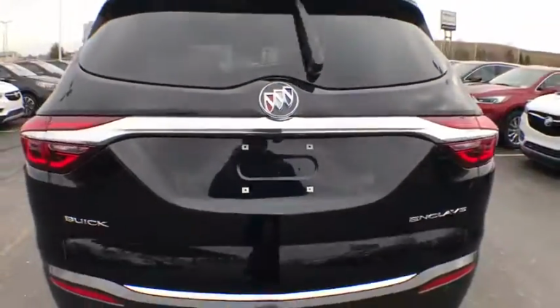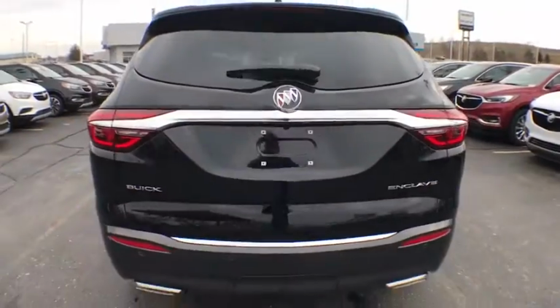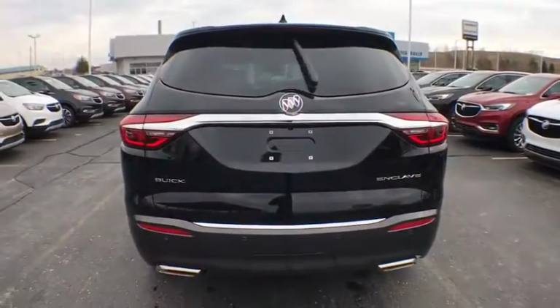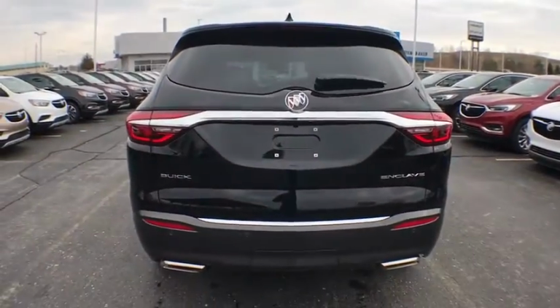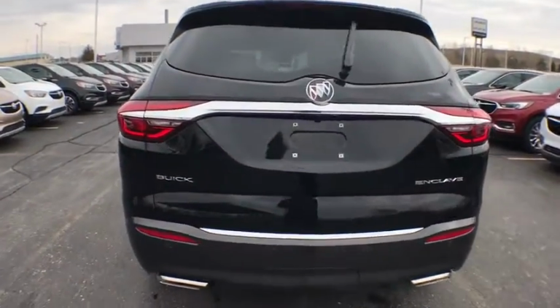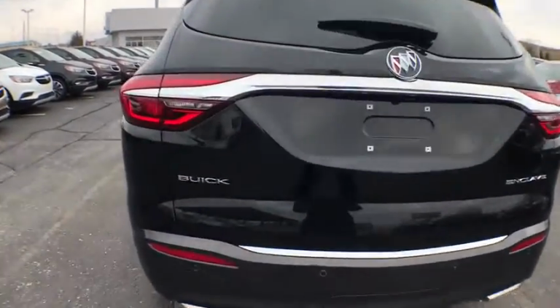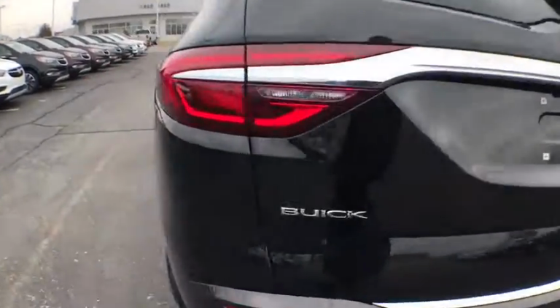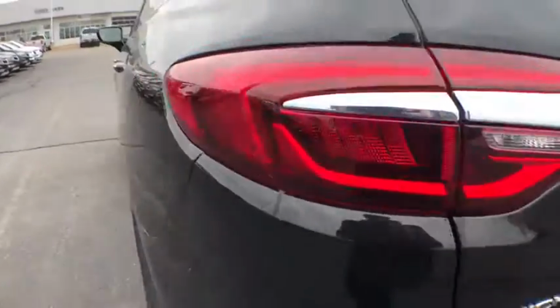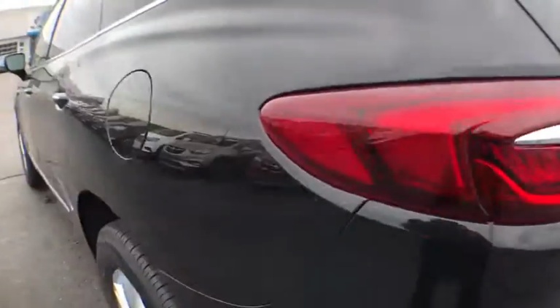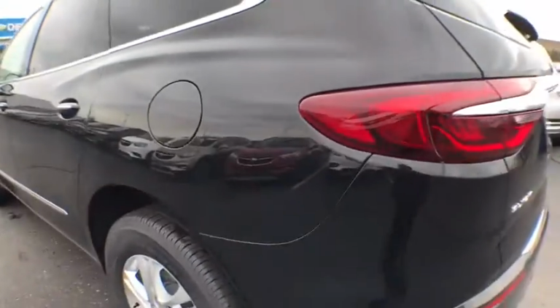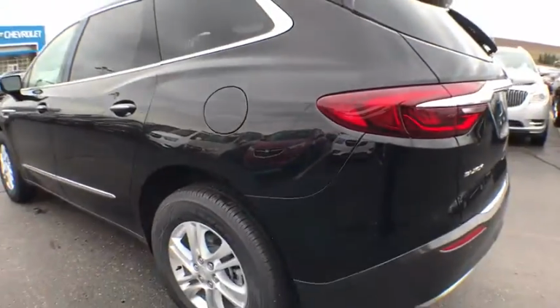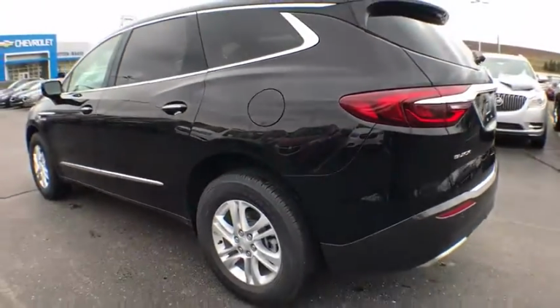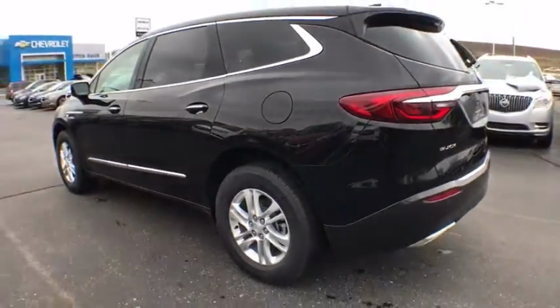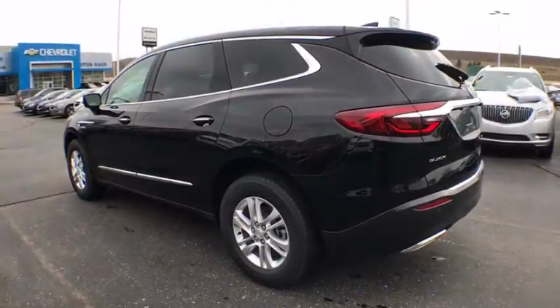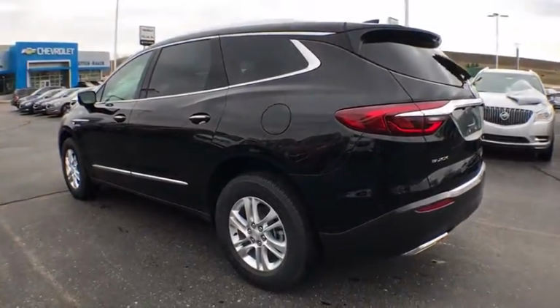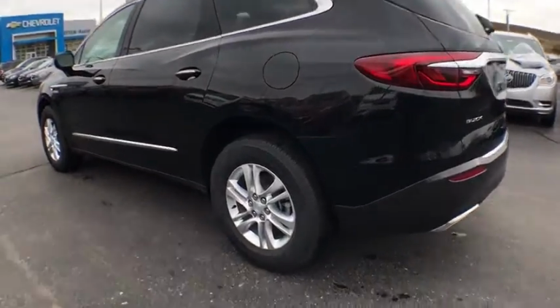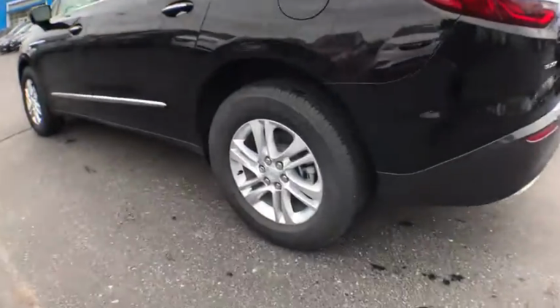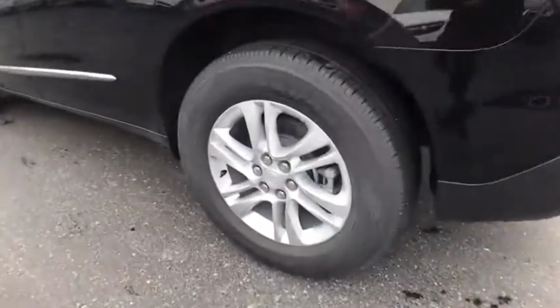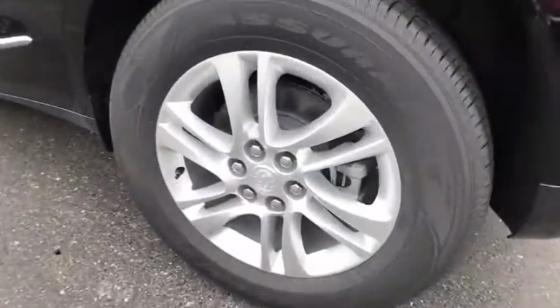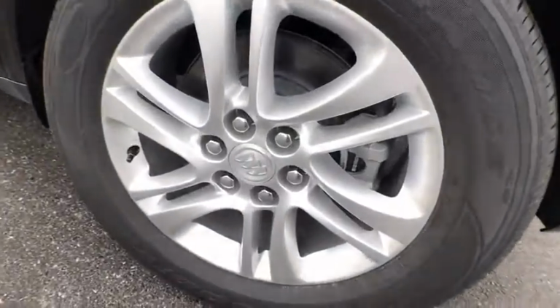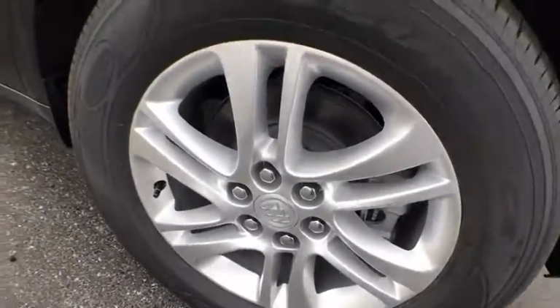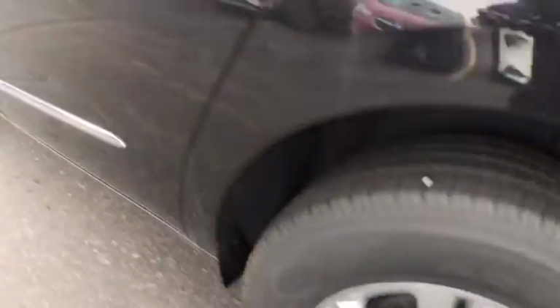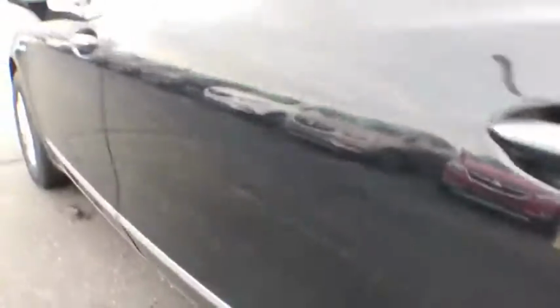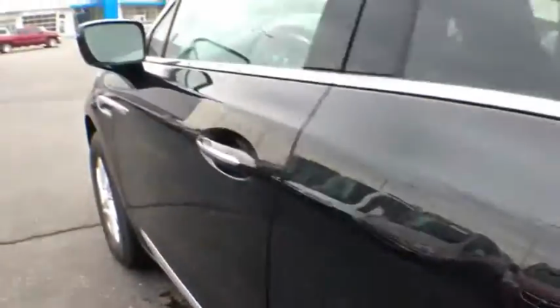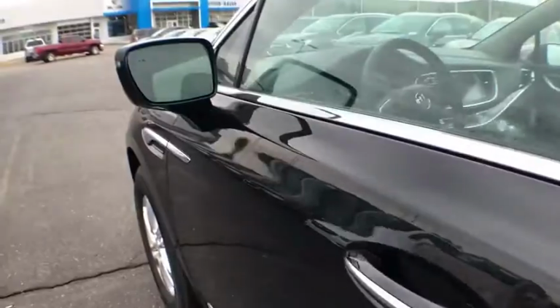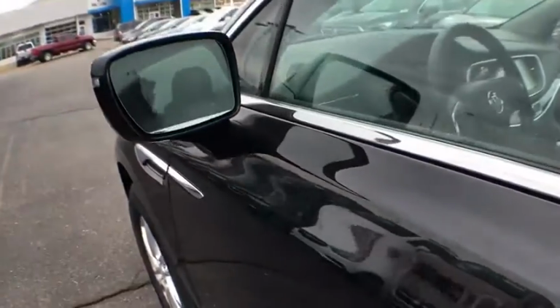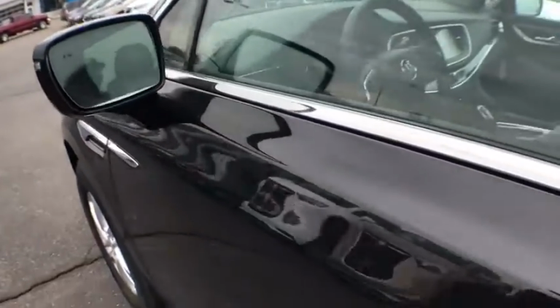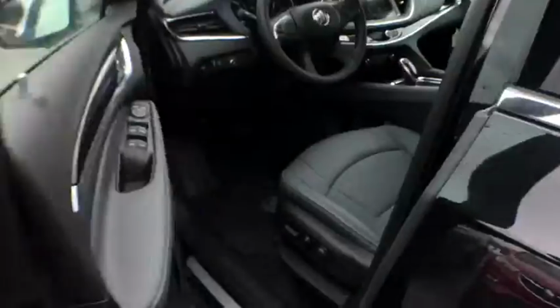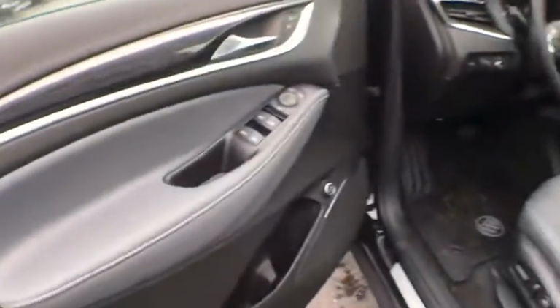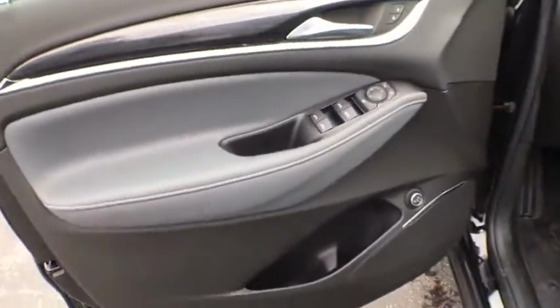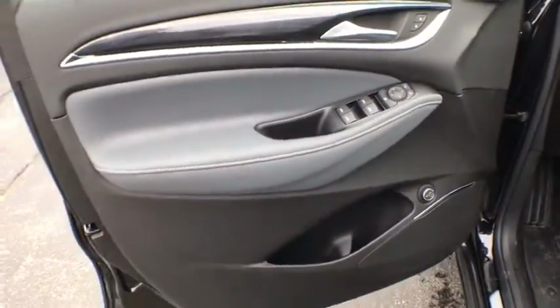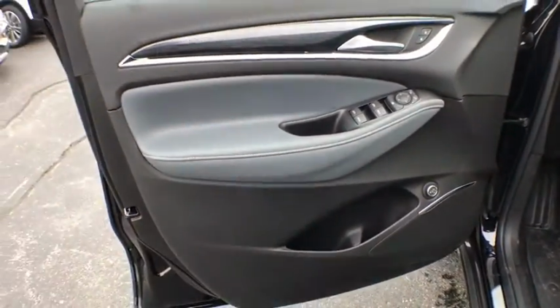Traction control, power passenger seat, leather wrapped steering wheel, dual airbags, power steering, floor mats, four-wheel disc brakes, universal garage door opener, active suspension system, center armrest, heated steering wheel.